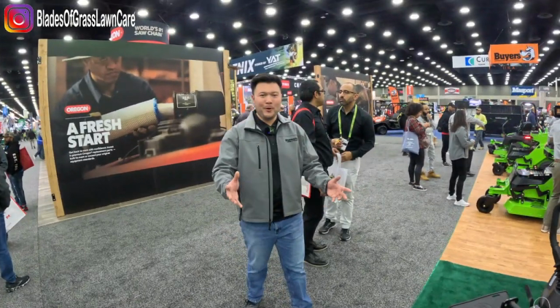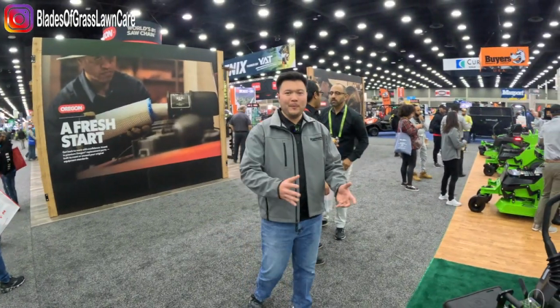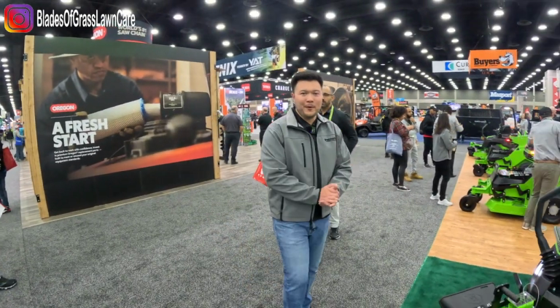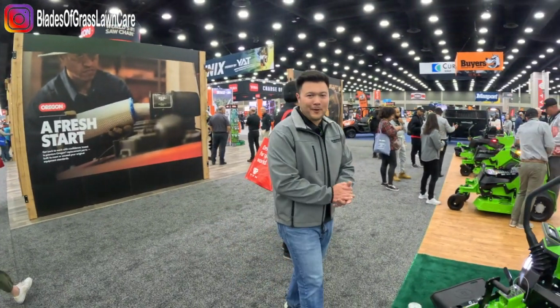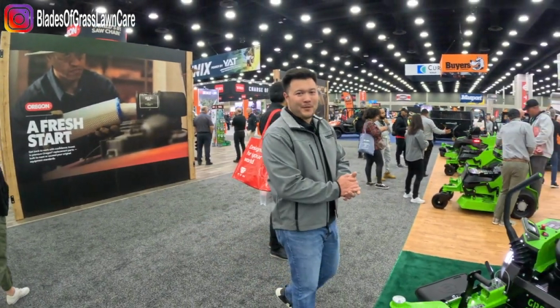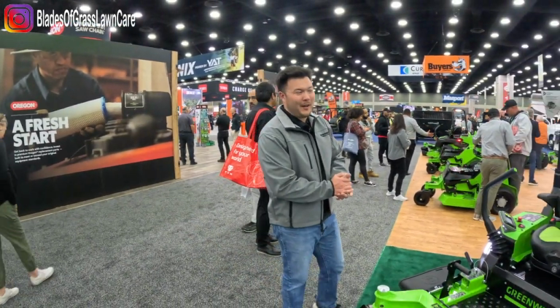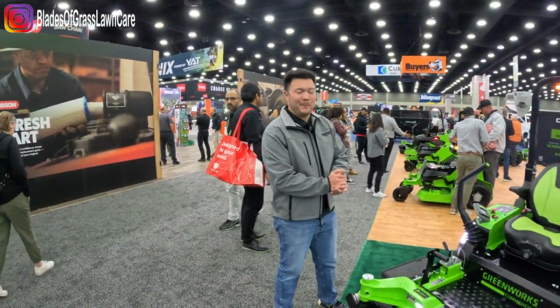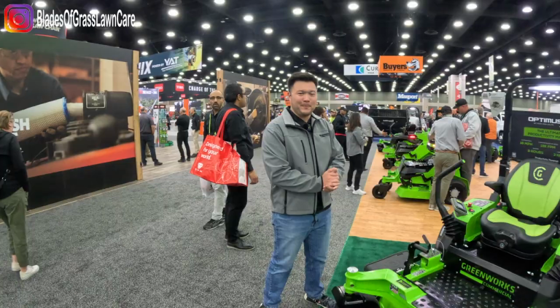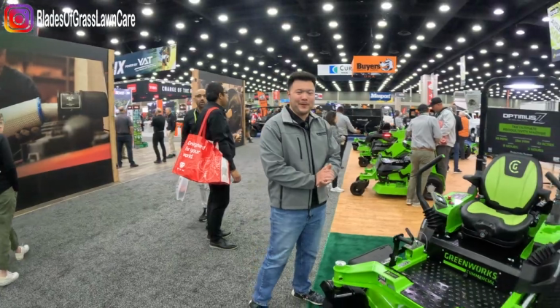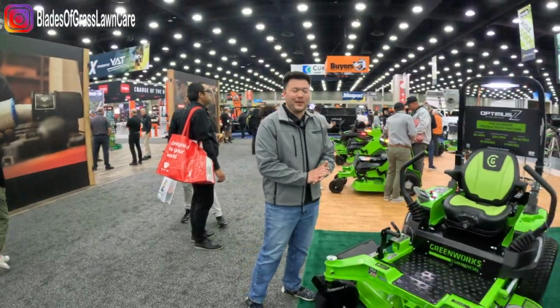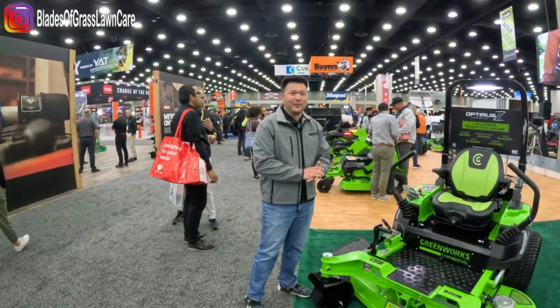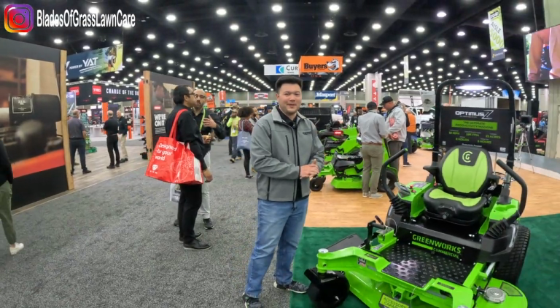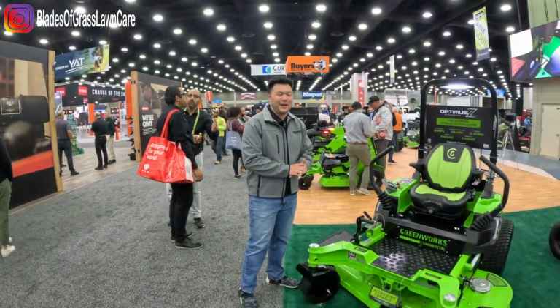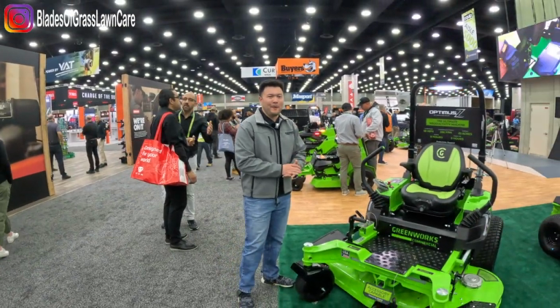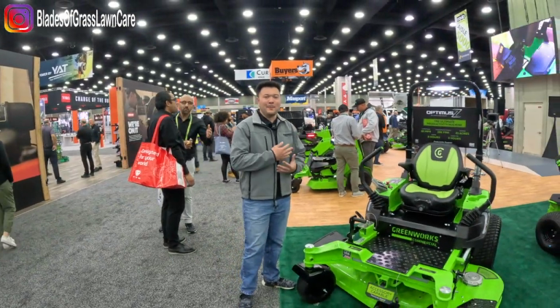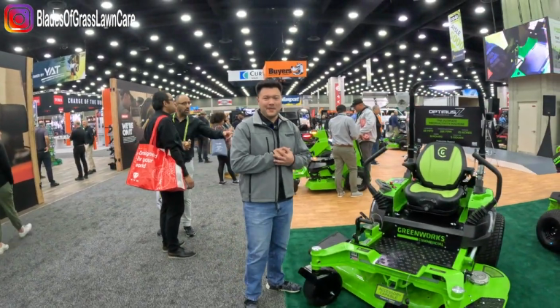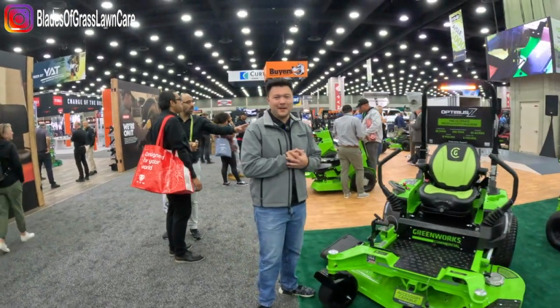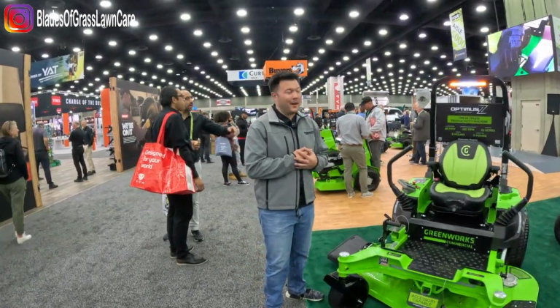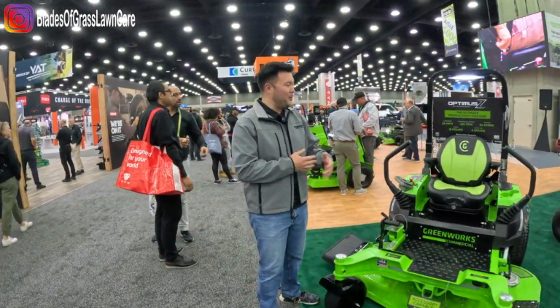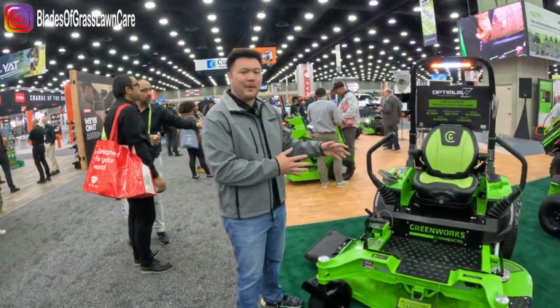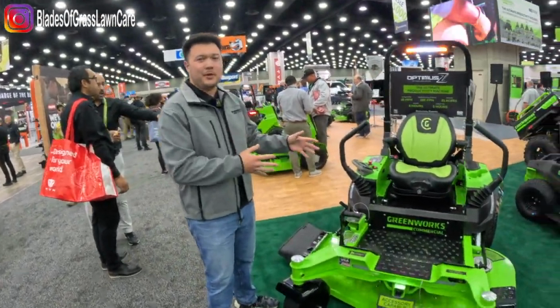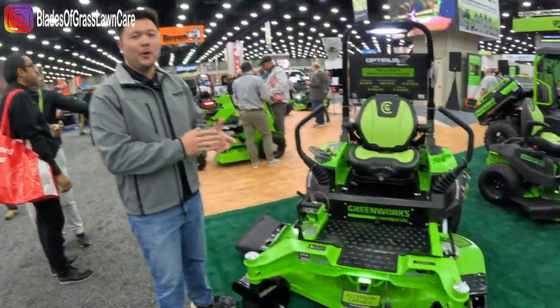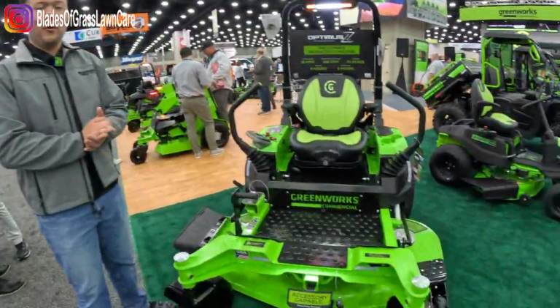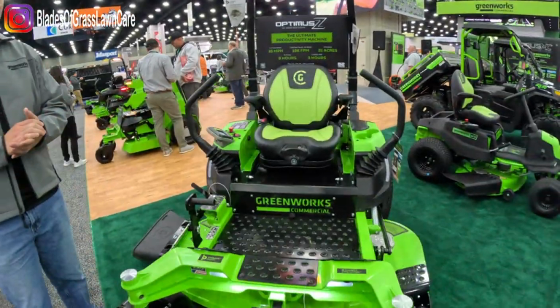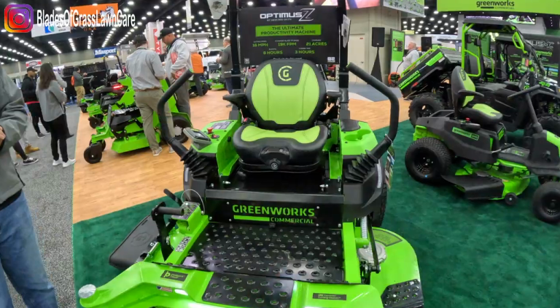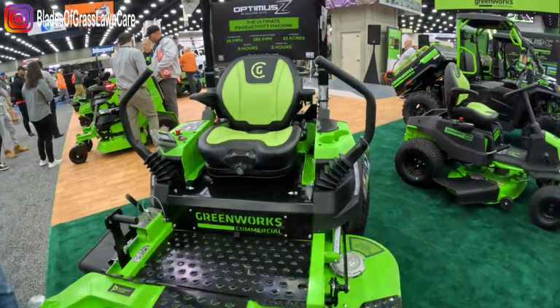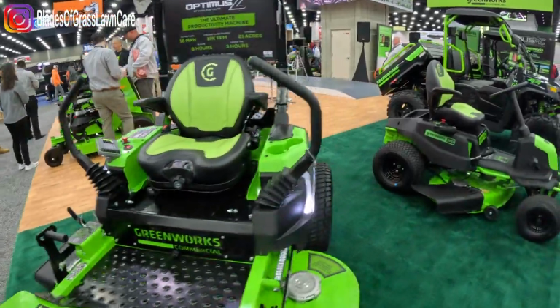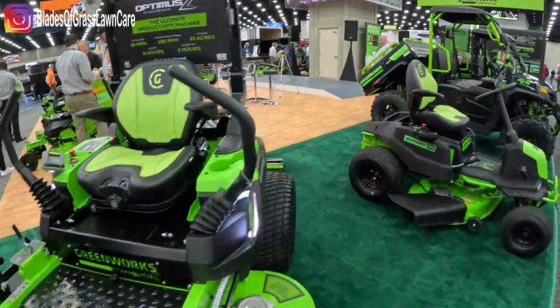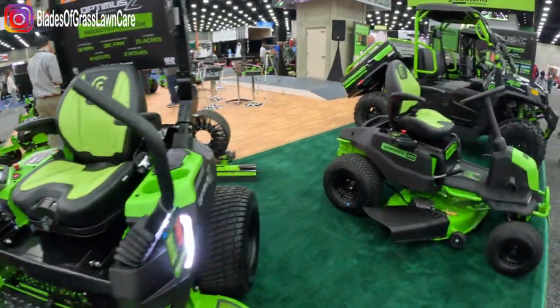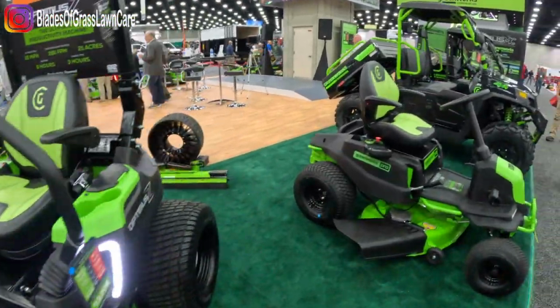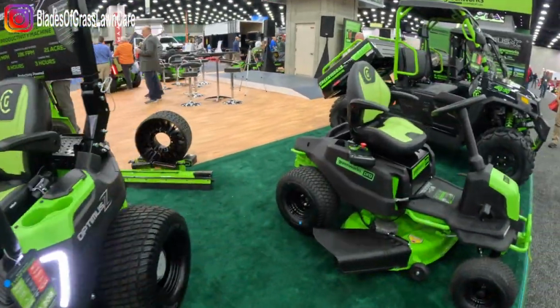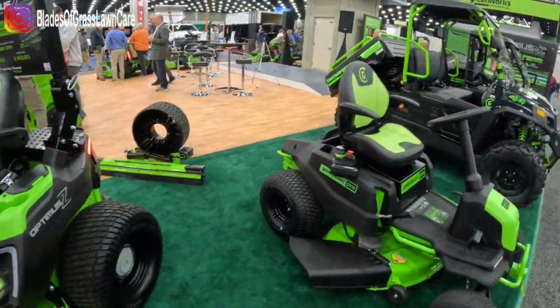Good morning everybody and welcome to the Equip Expo here in Louisville, Kentucky. My name is Mason and I am the product manager over our new Optimus Z line of zero turn mowers.